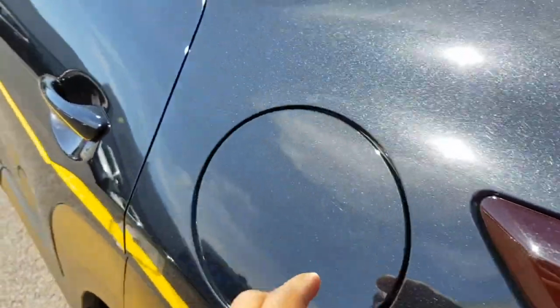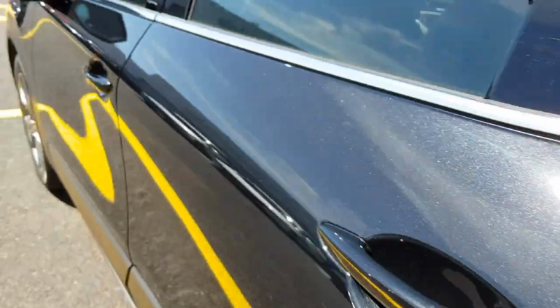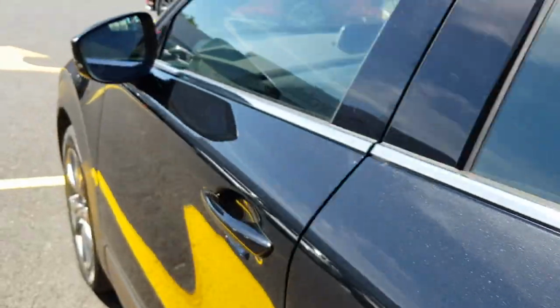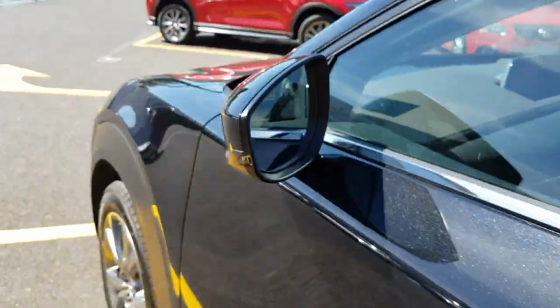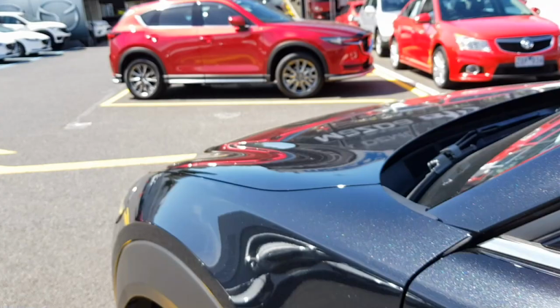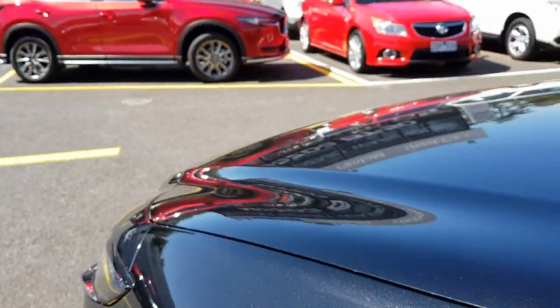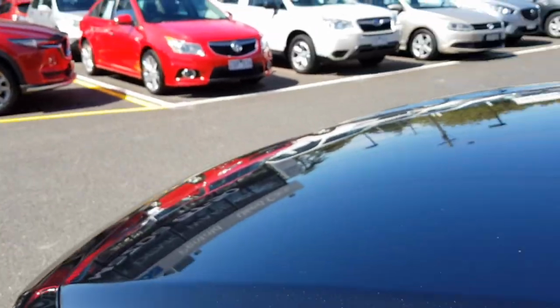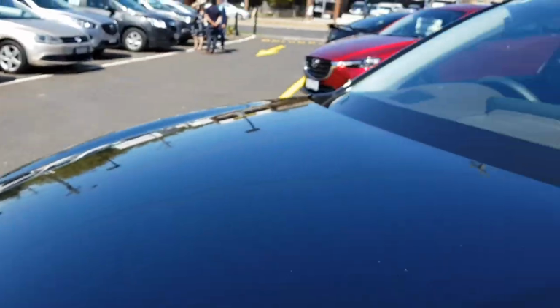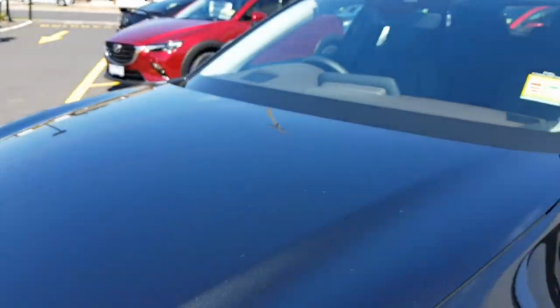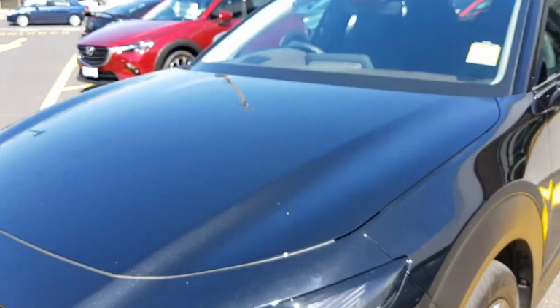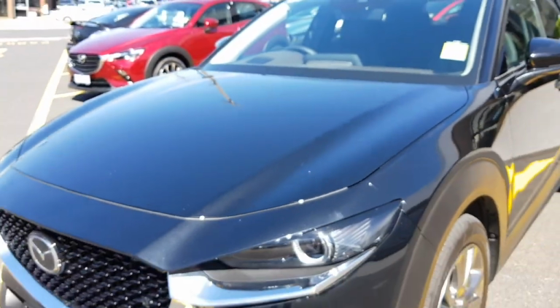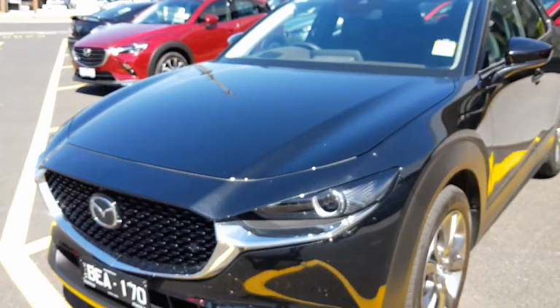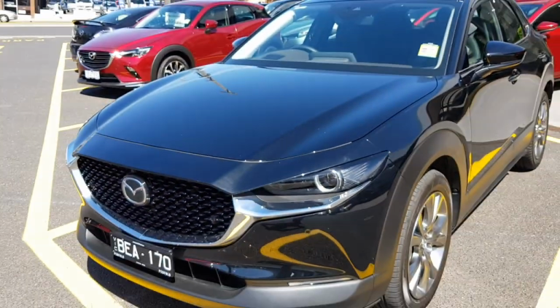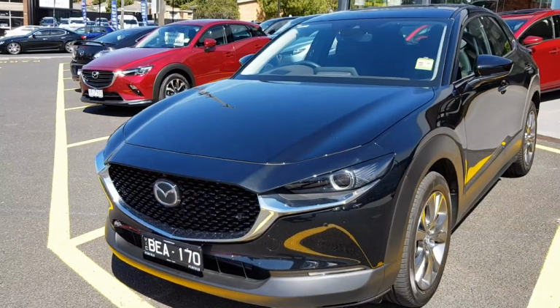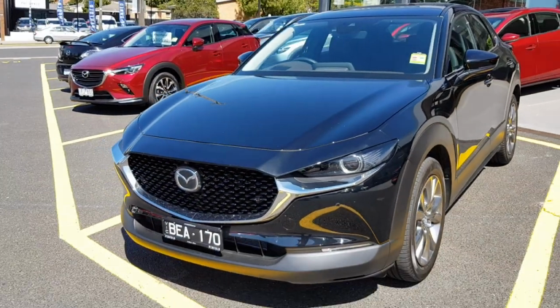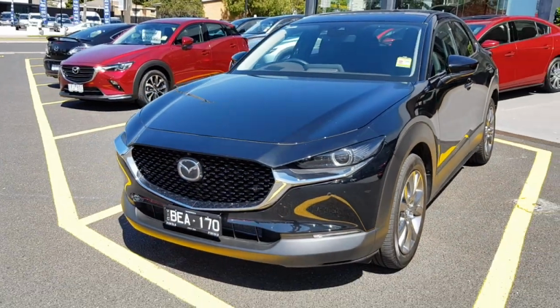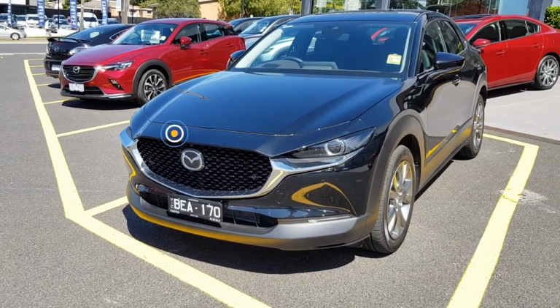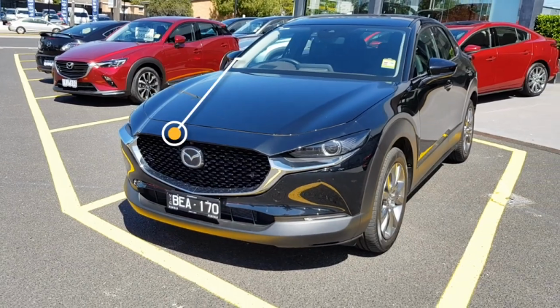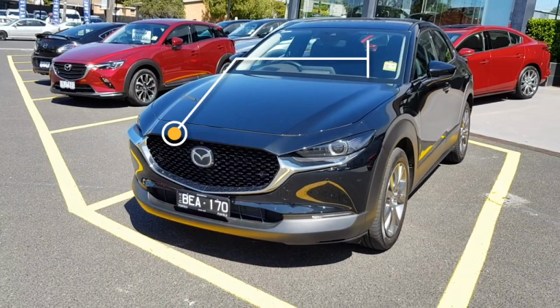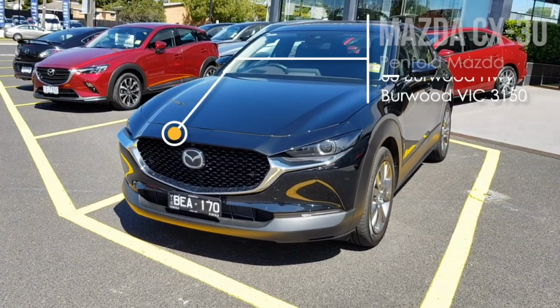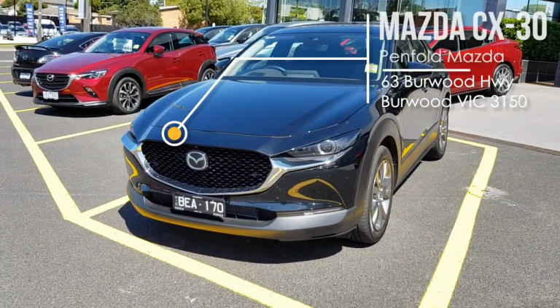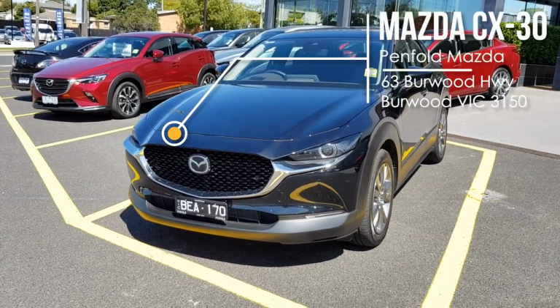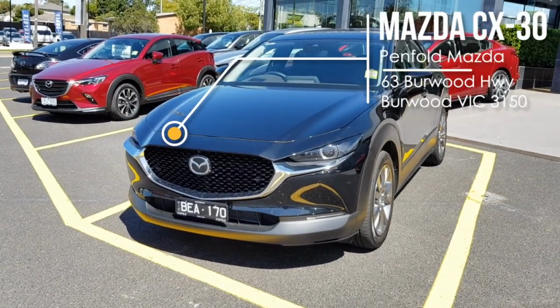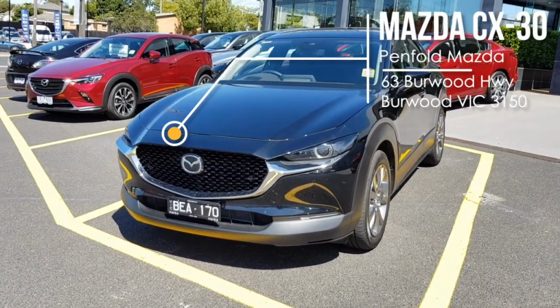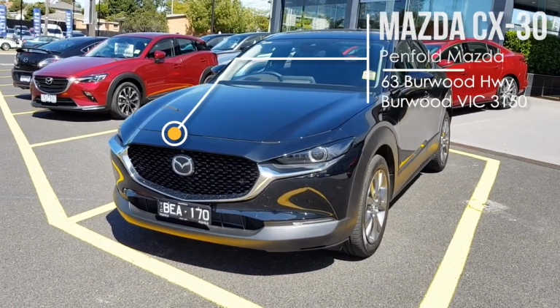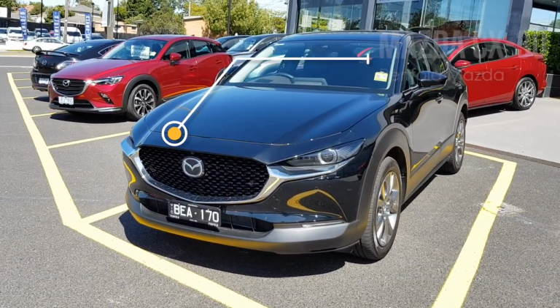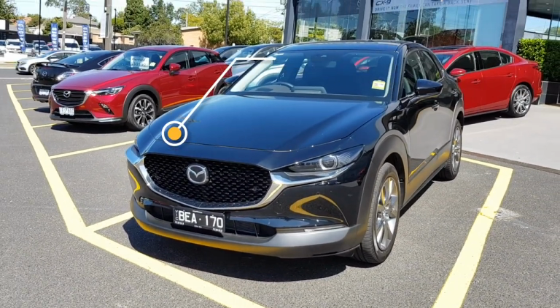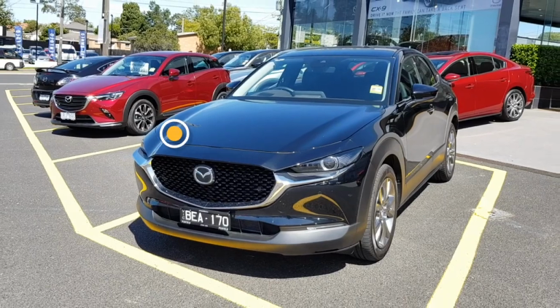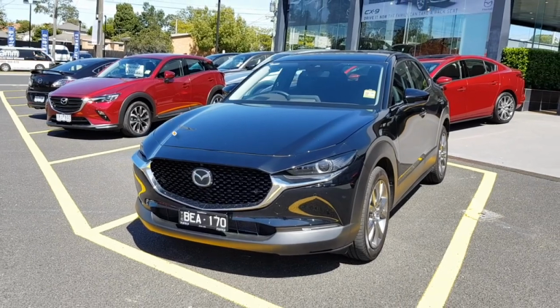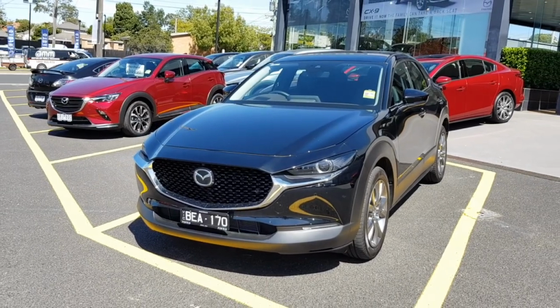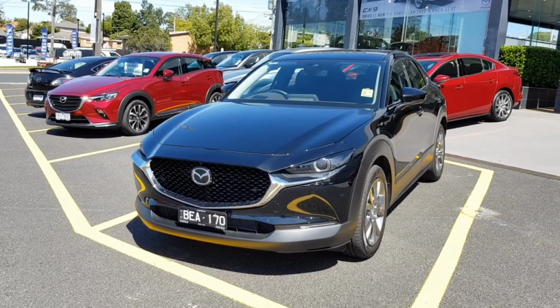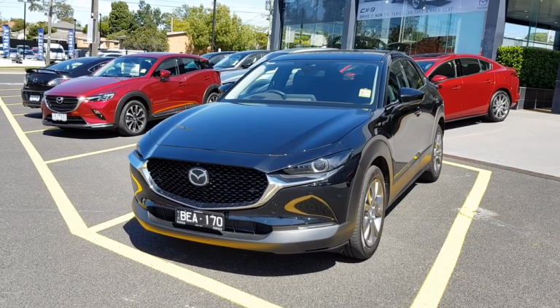That's my walk-around of the all-new Mazda CX-30. I hope you enjoyed this video — sorry for any mistakes. This car is at Pen4Mazda; I'll leave the details in the description below. Feel free to like and subscribe for more videos. Thanks for watching!